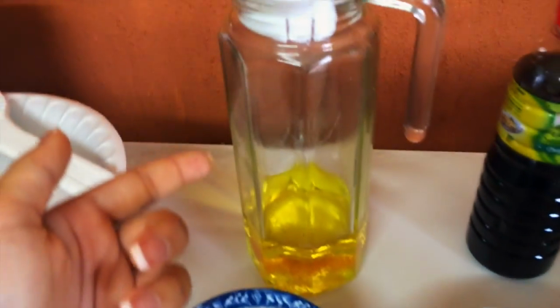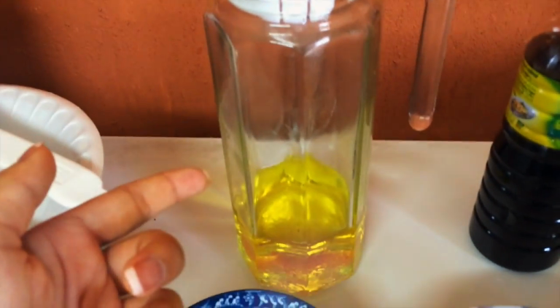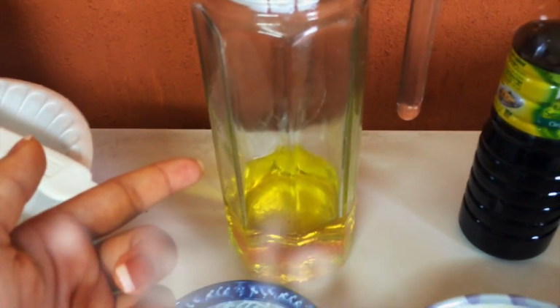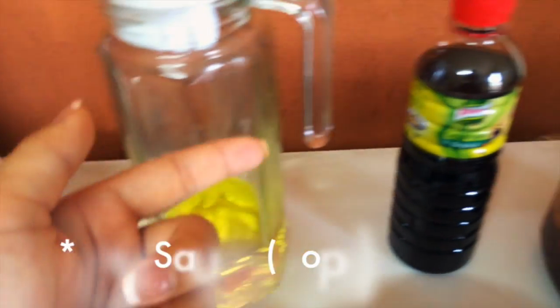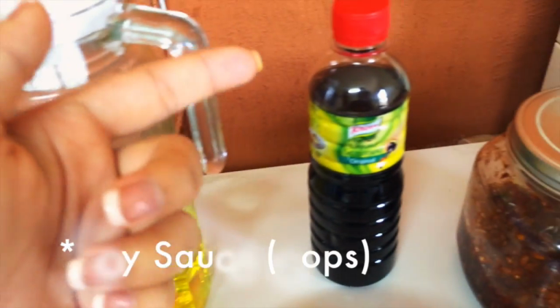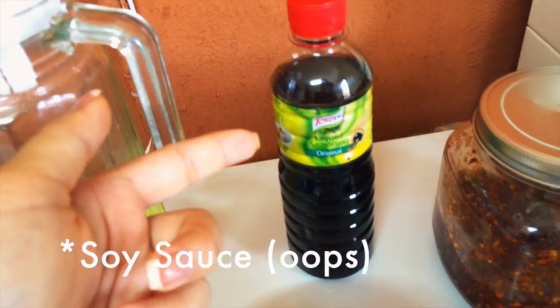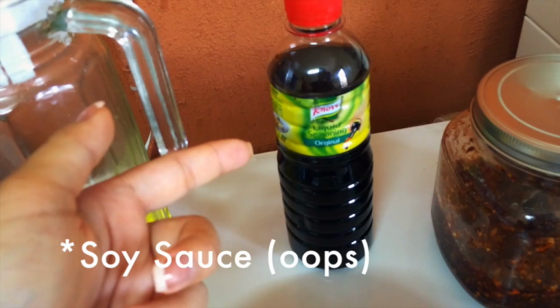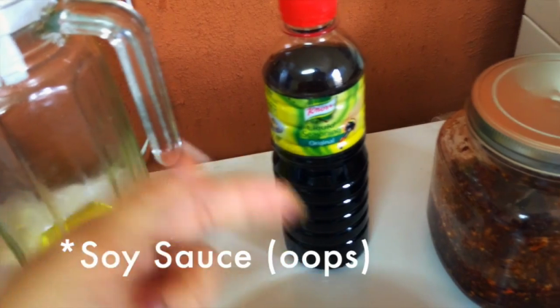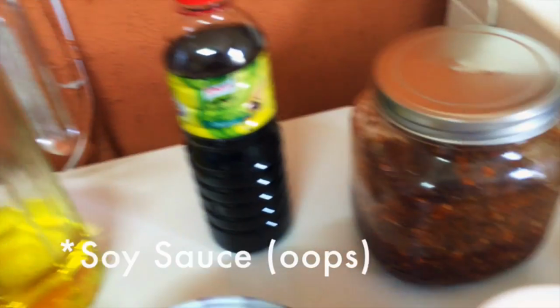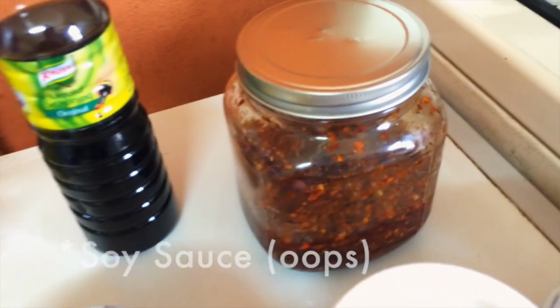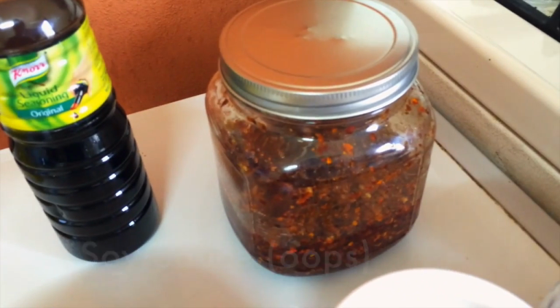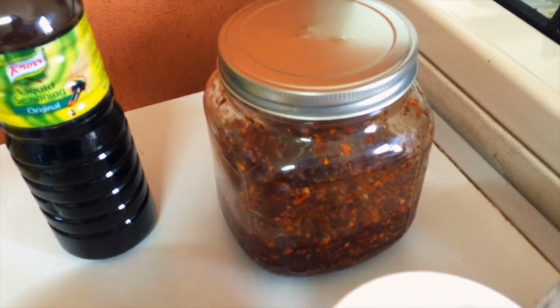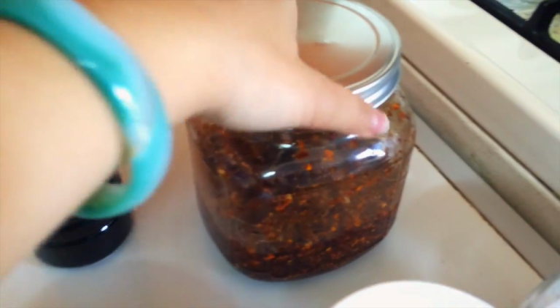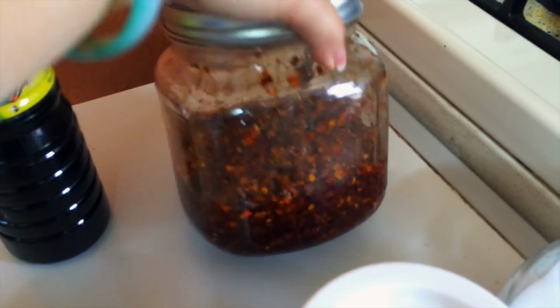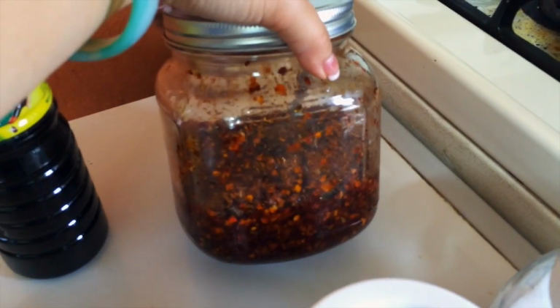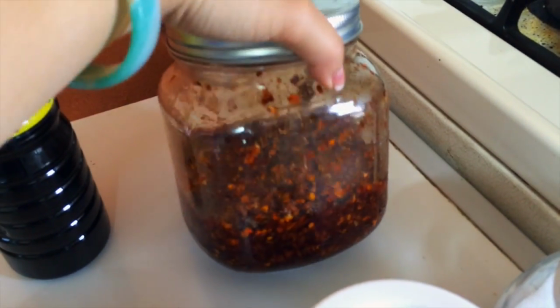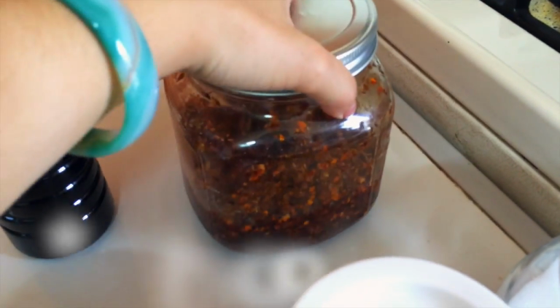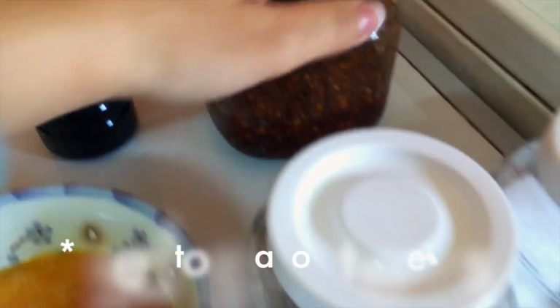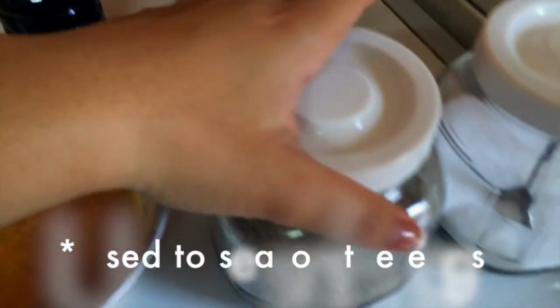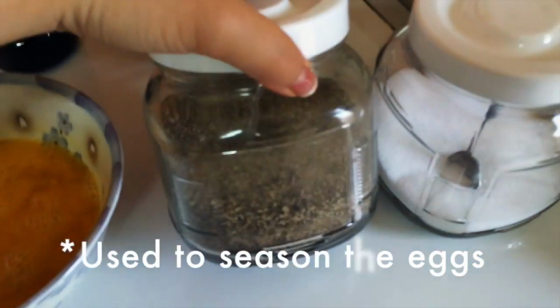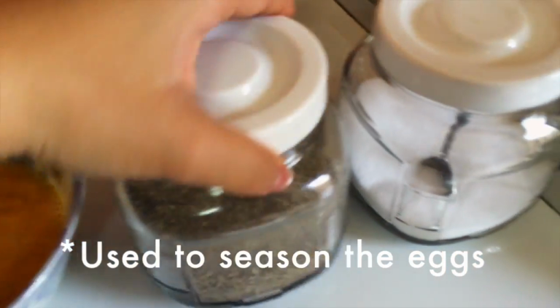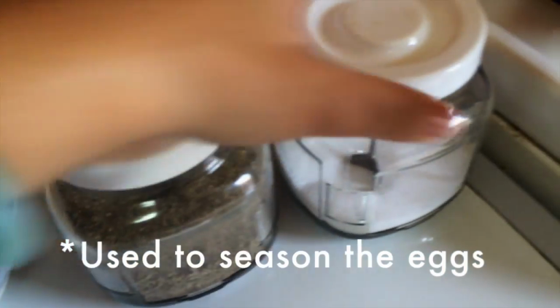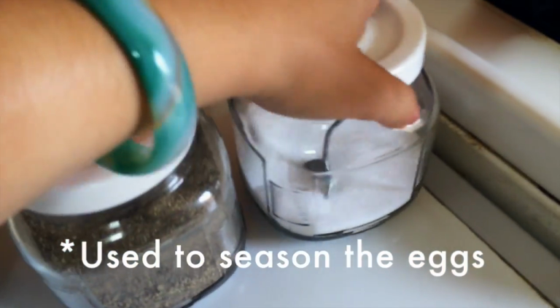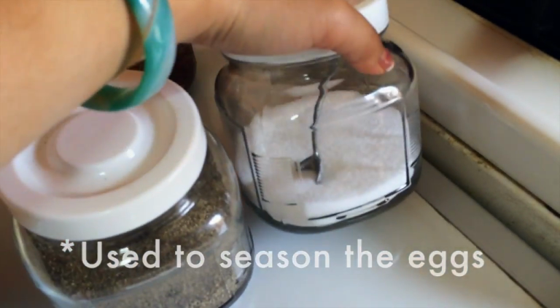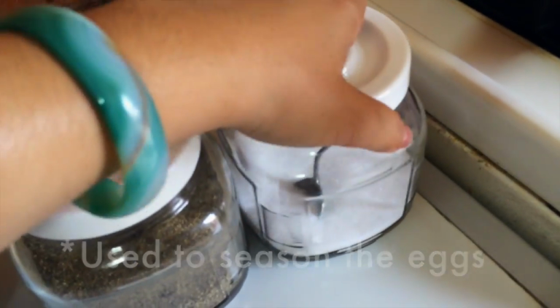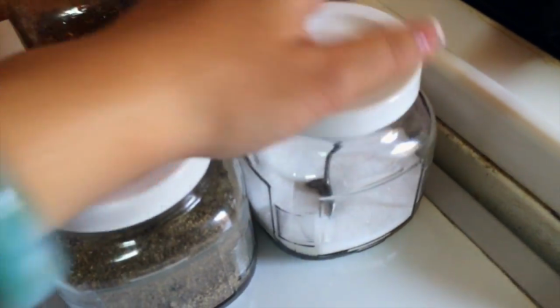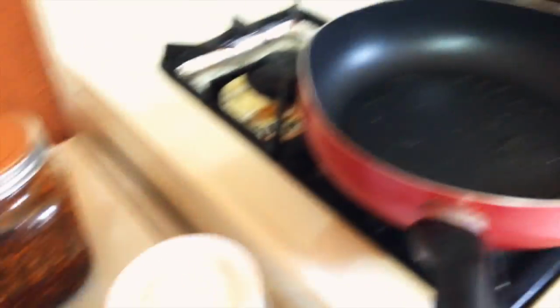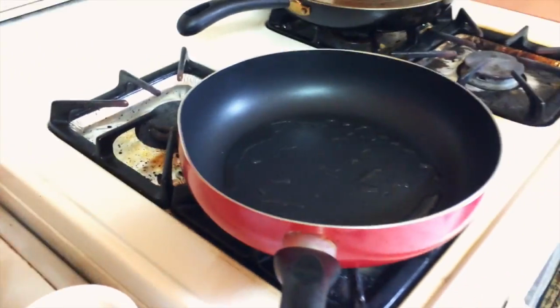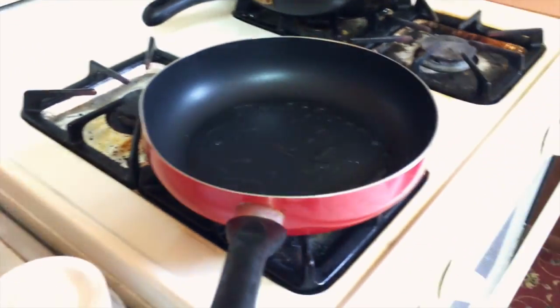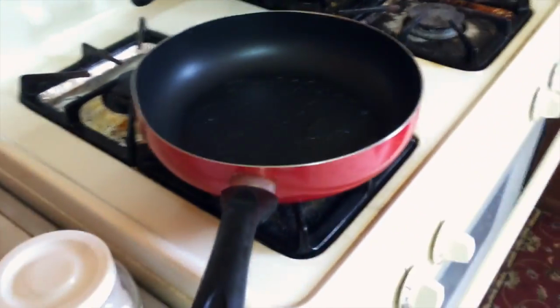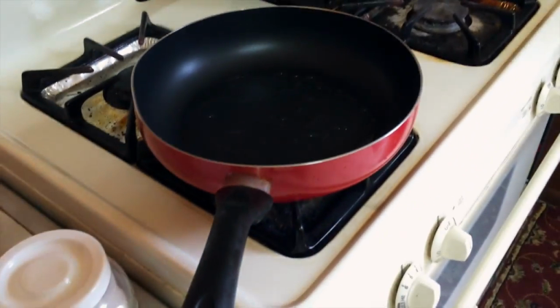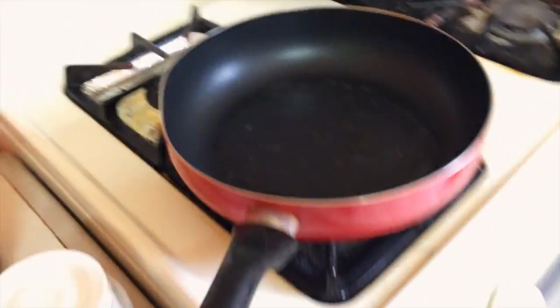You would need some oil, some fish sauce, some pepper paste if you want spicy, pepper, and salt. And of course, a pan with oil in it.